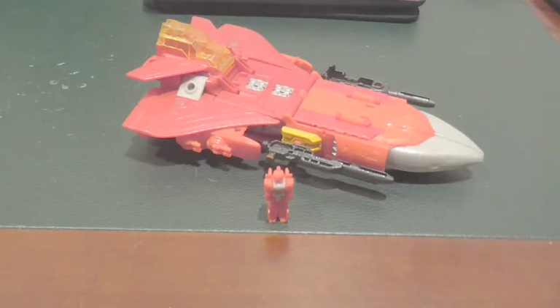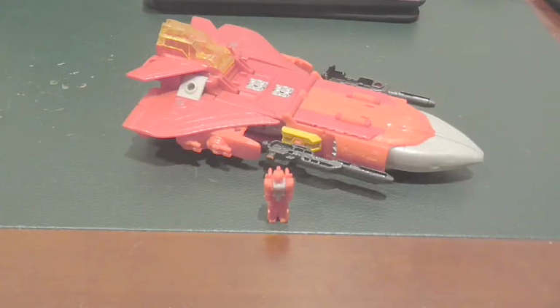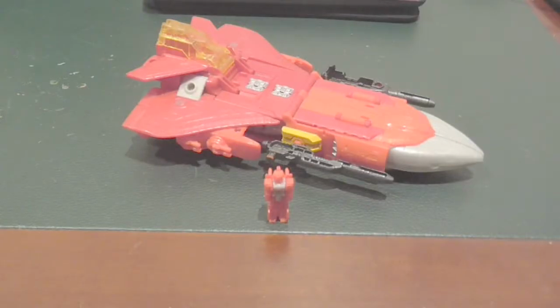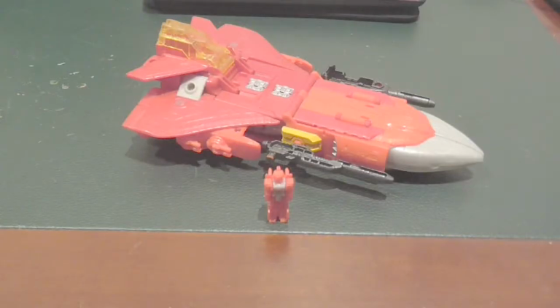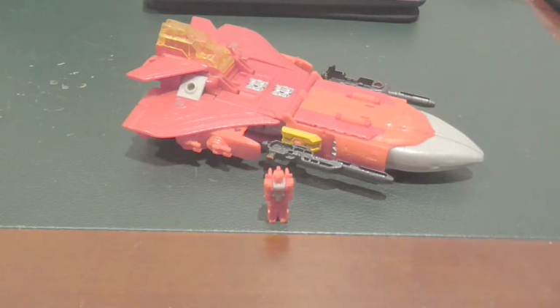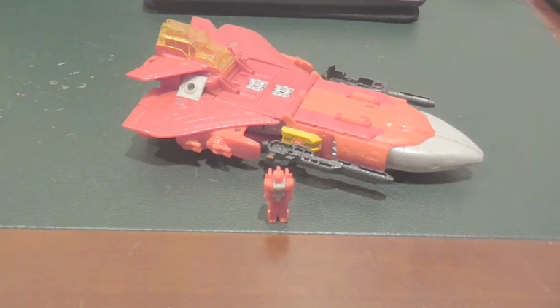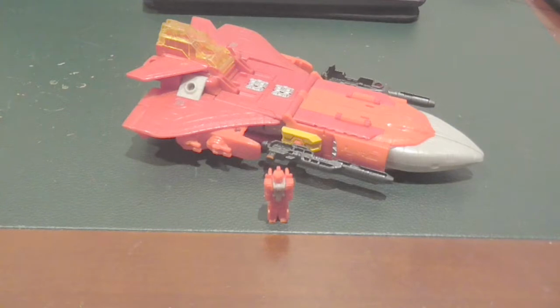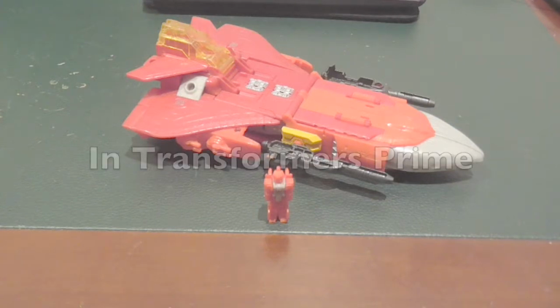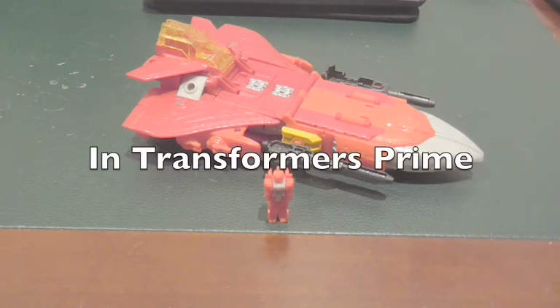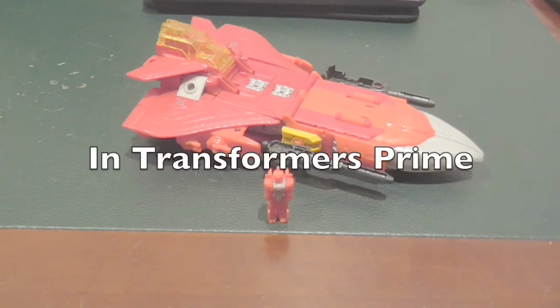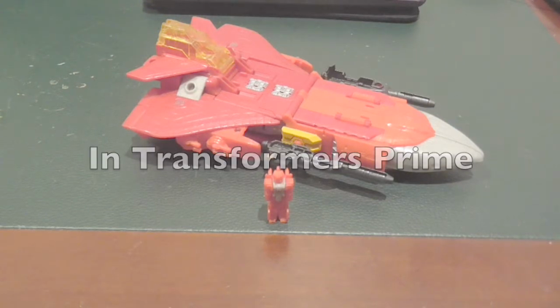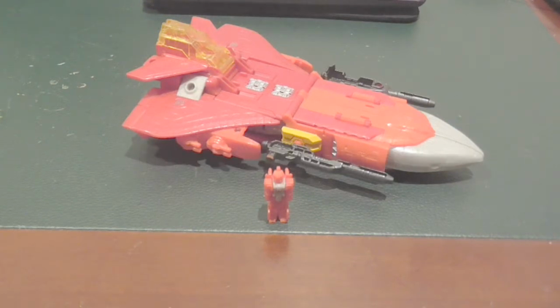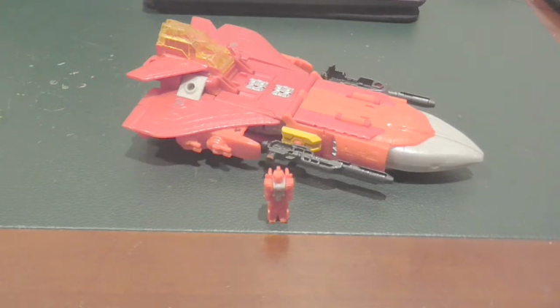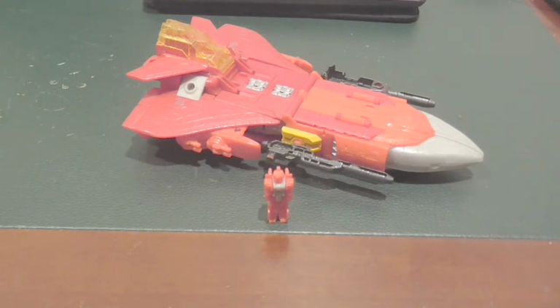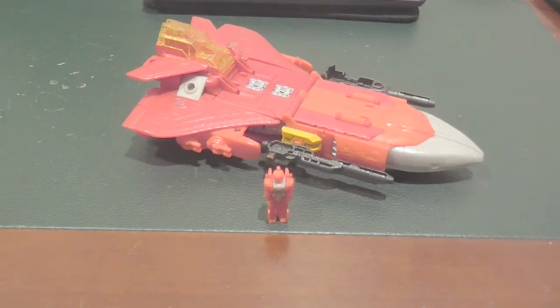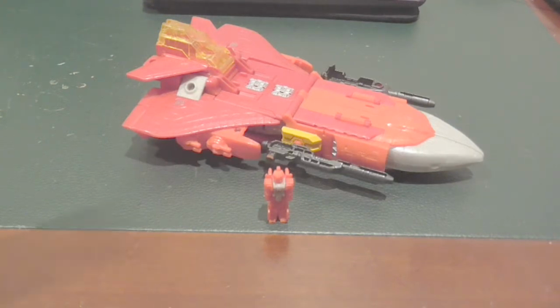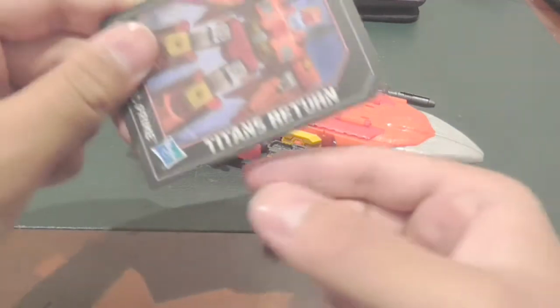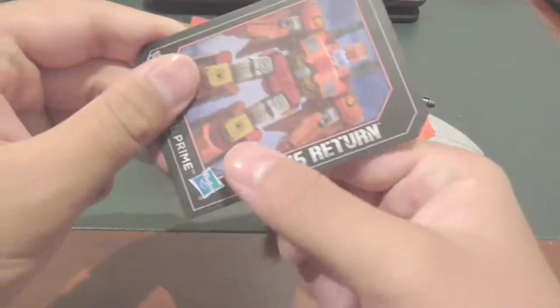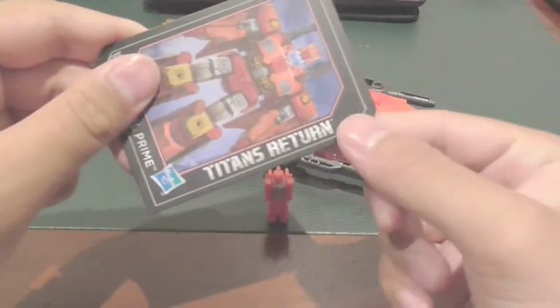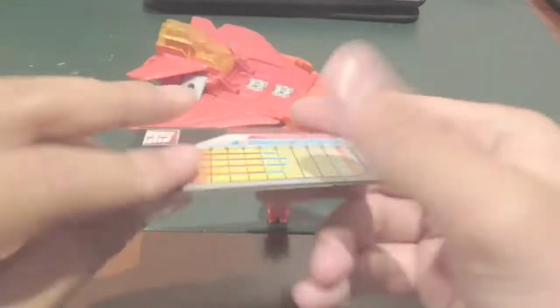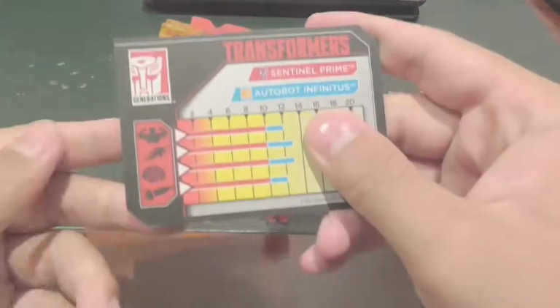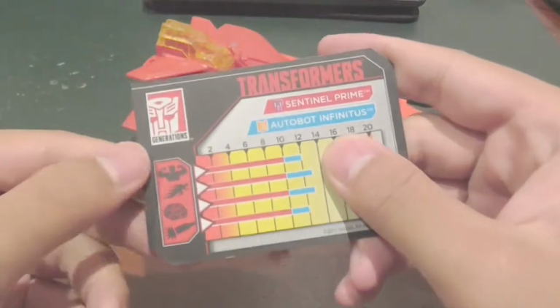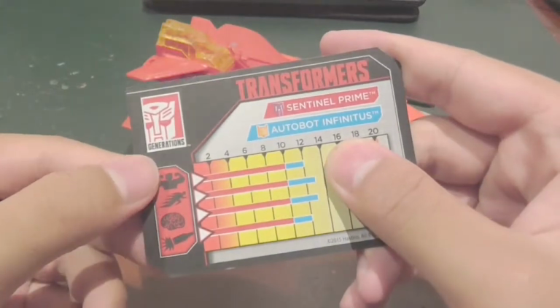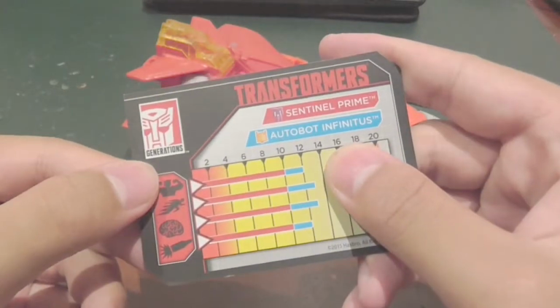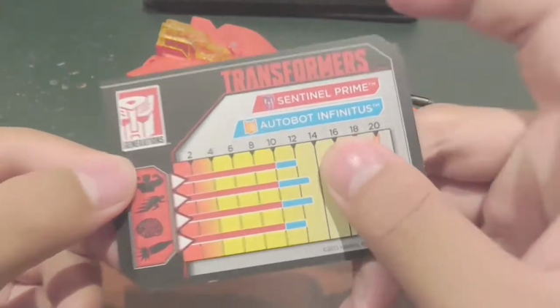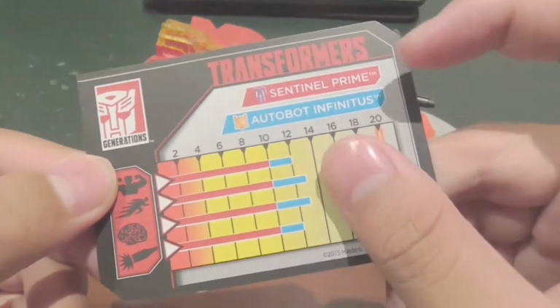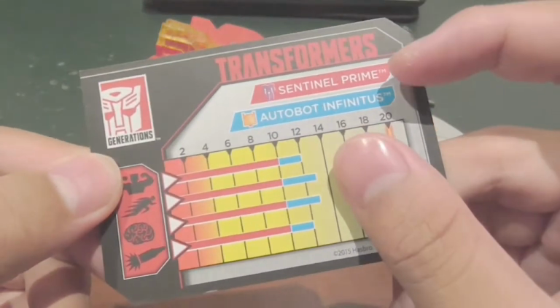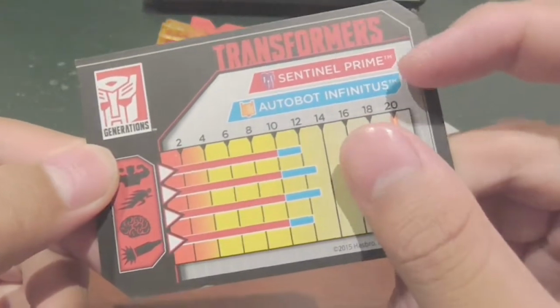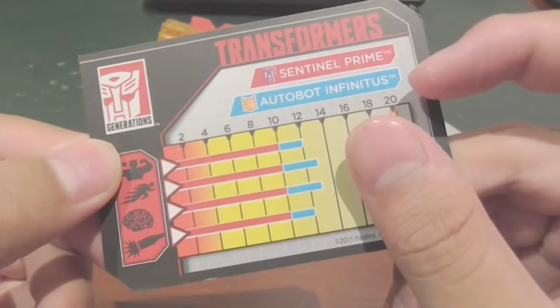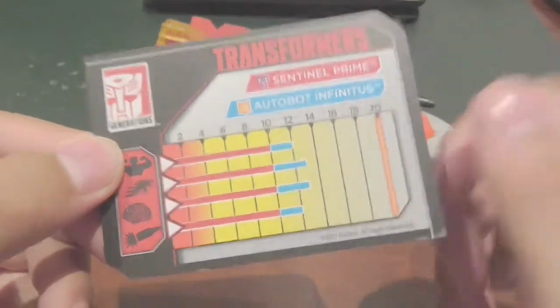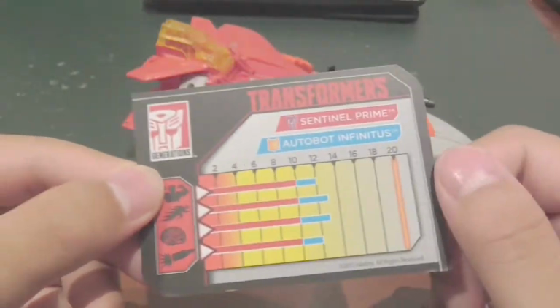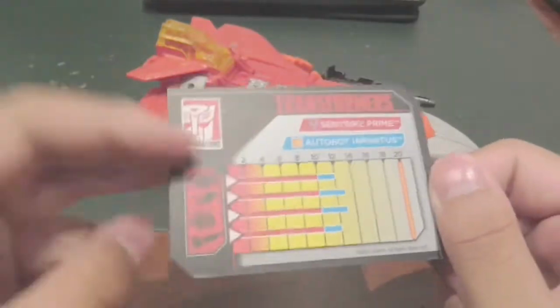Yes, Soundwave is my favourite character. My name is Yangon, and today welcome to a new video. Today we're going to be reviewing Titans Returns Transformers Generations Sentinel Prime and Autobot Infinitus.